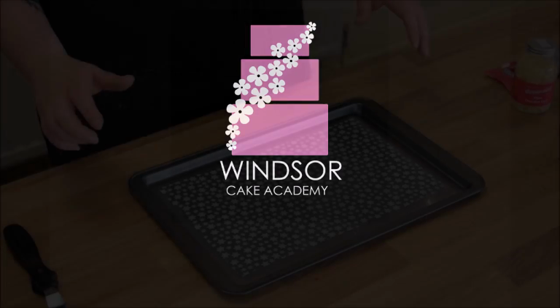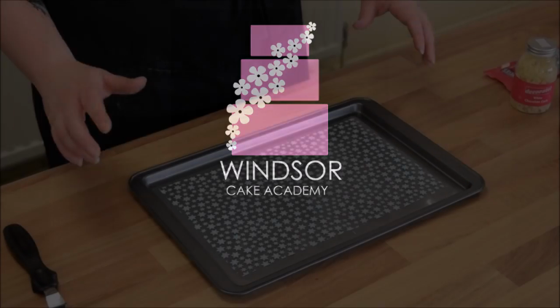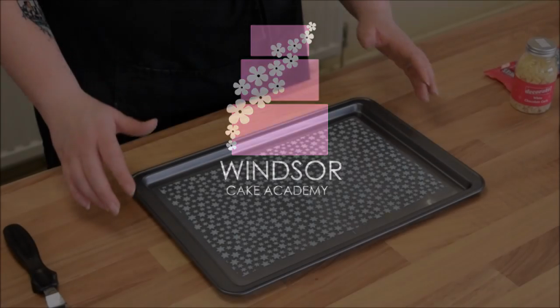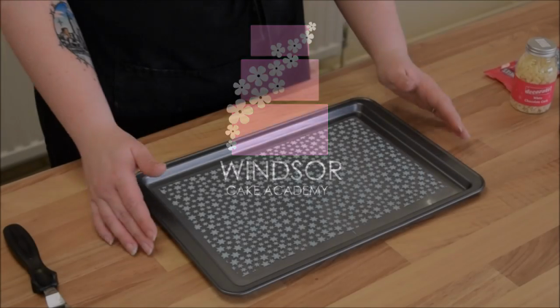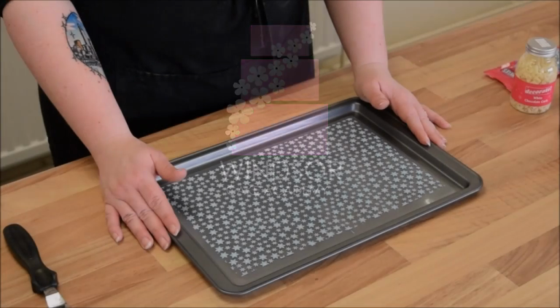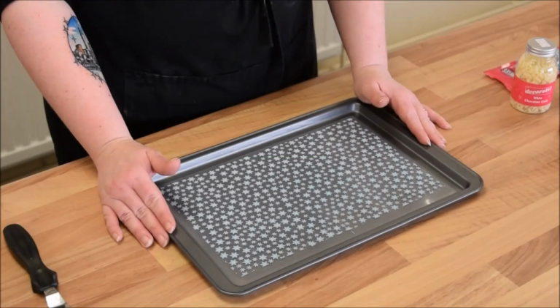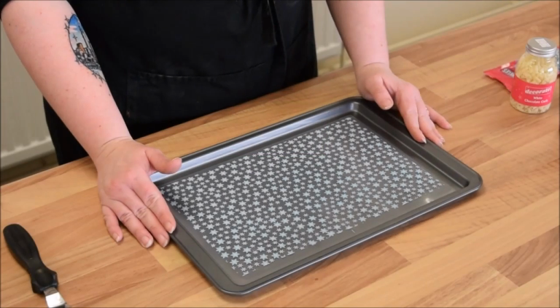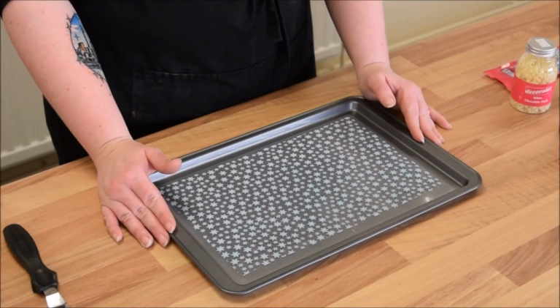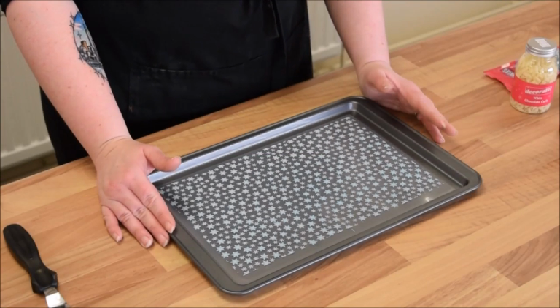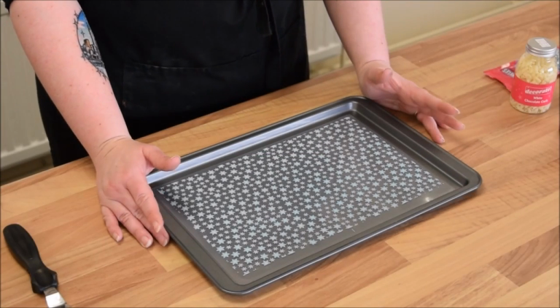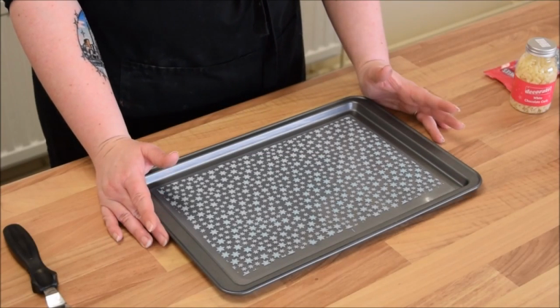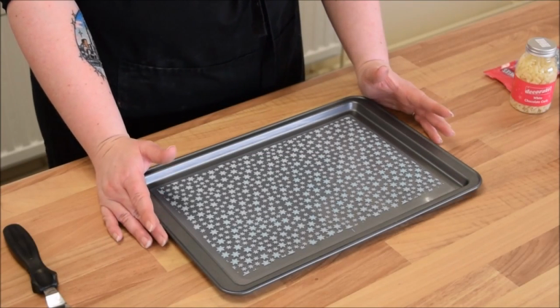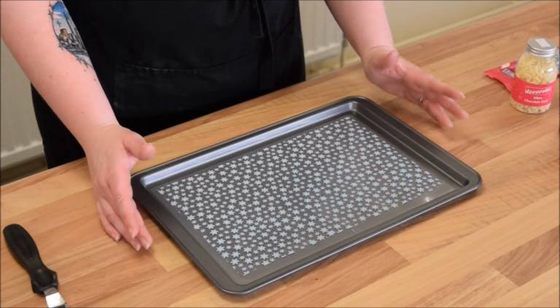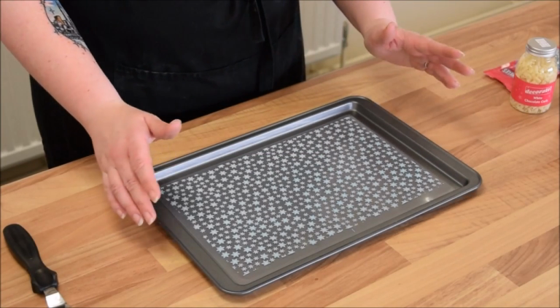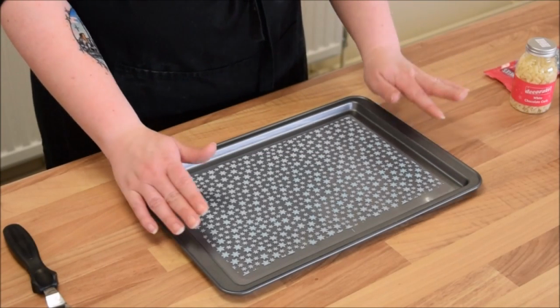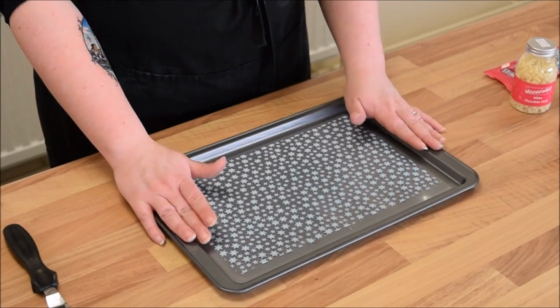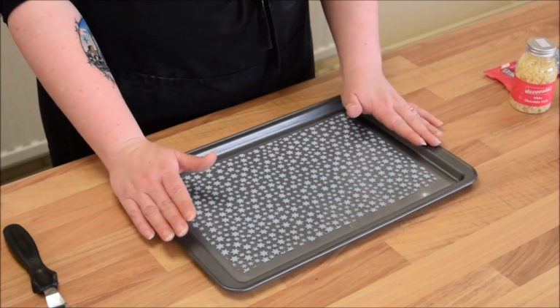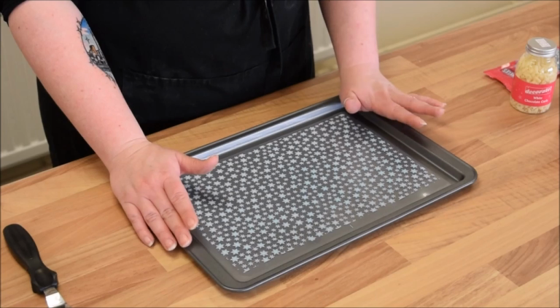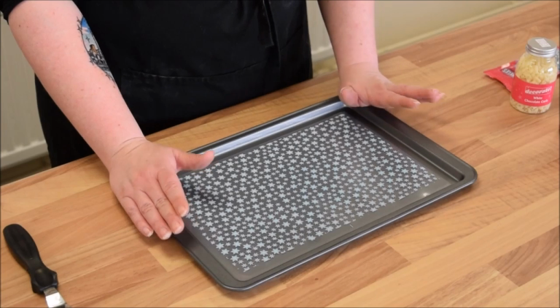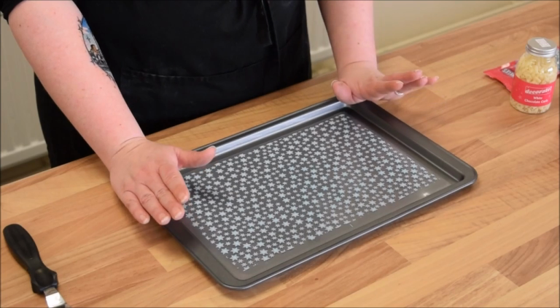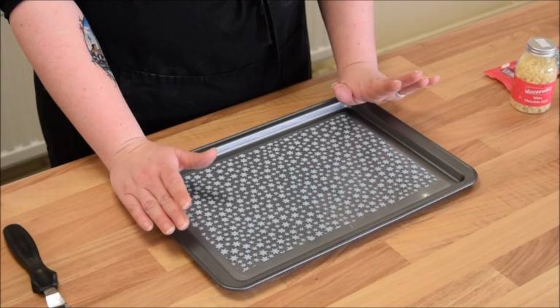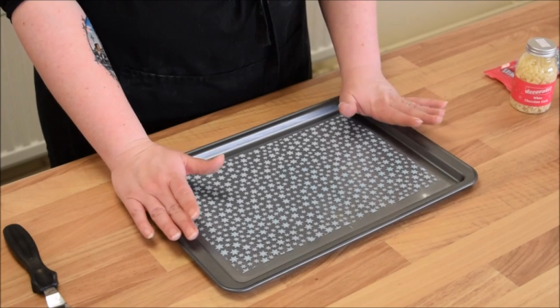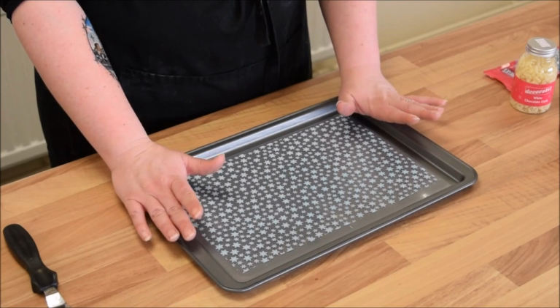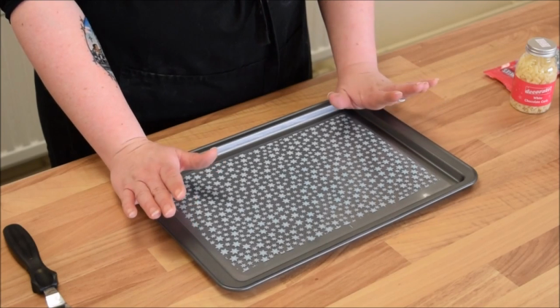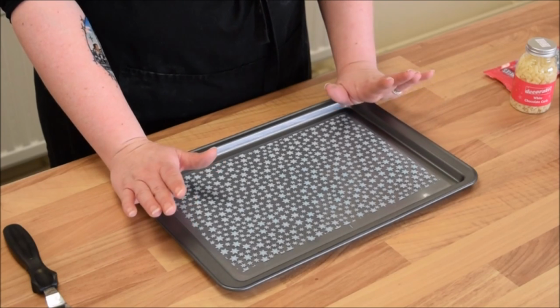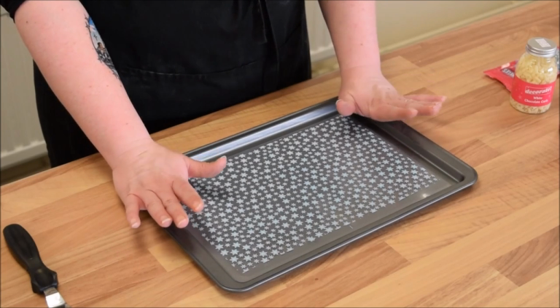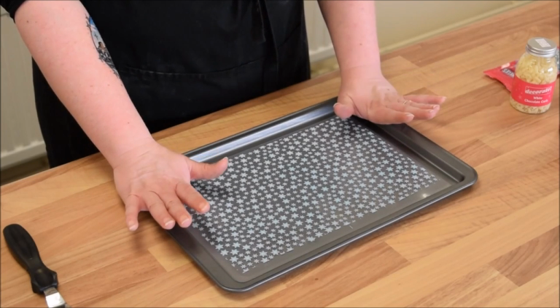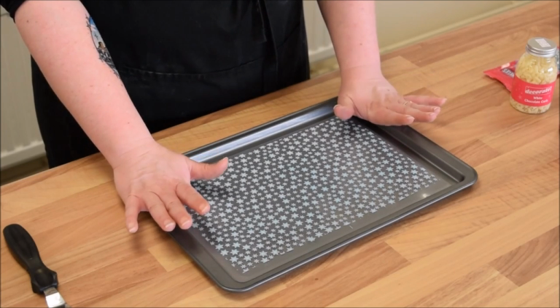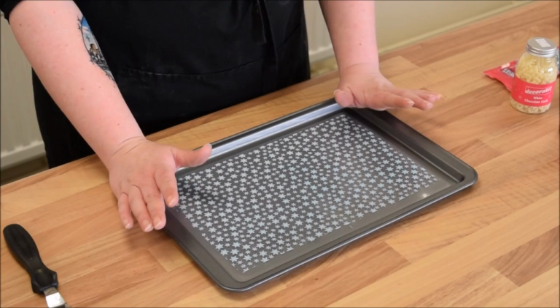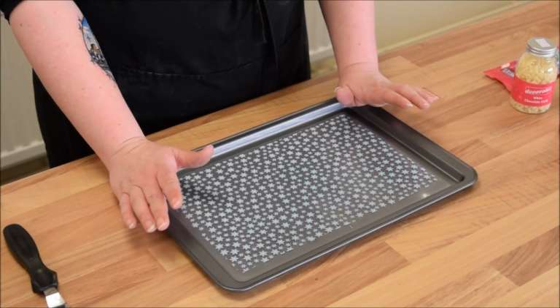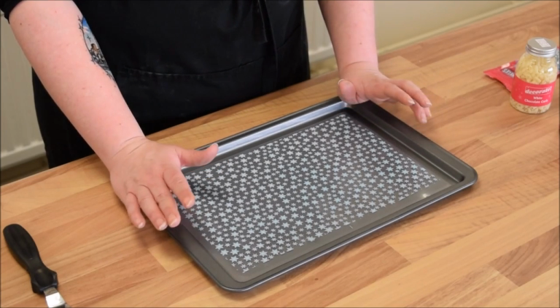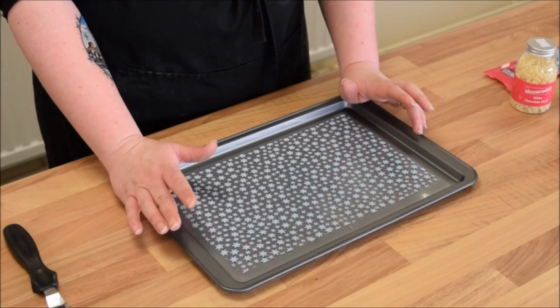Hi and welcome to another Winsor Cake Academy tutorial. Today I'm going to show you how to make some really quick and easy Christmas themed chocolate bark.